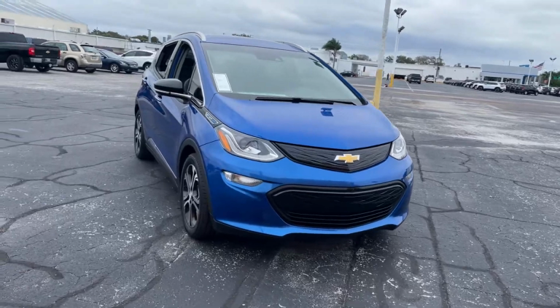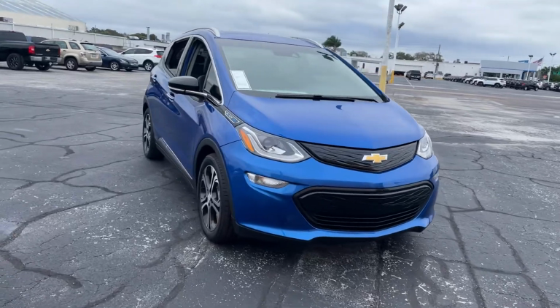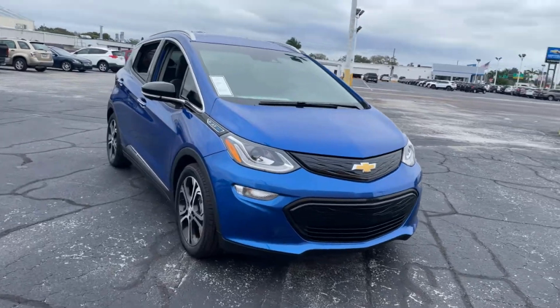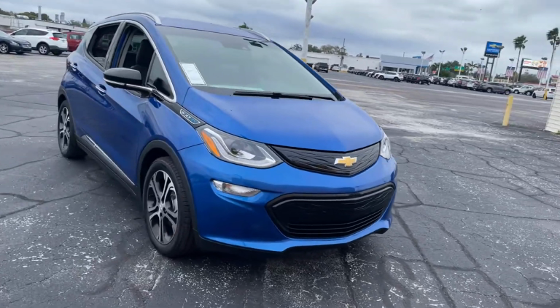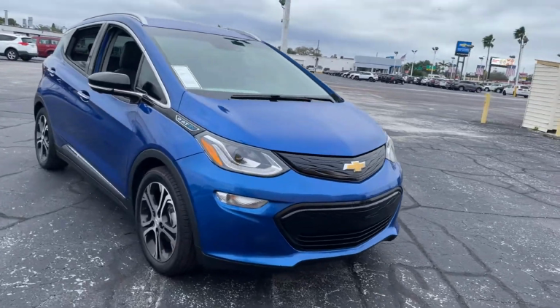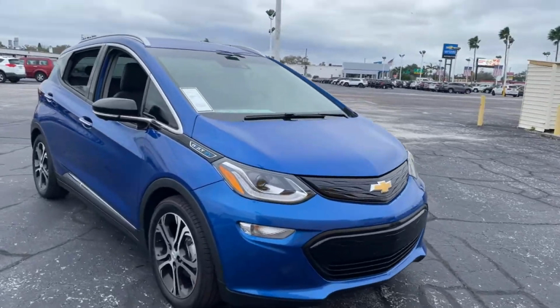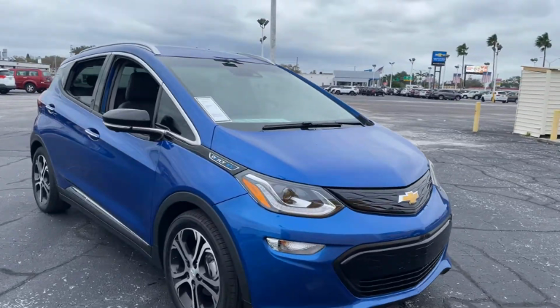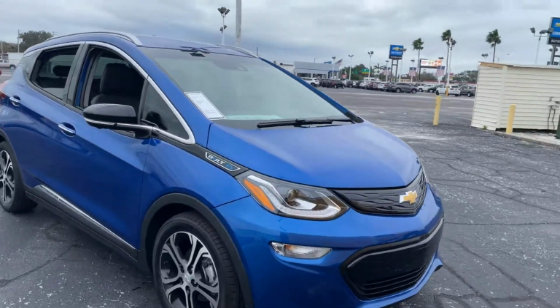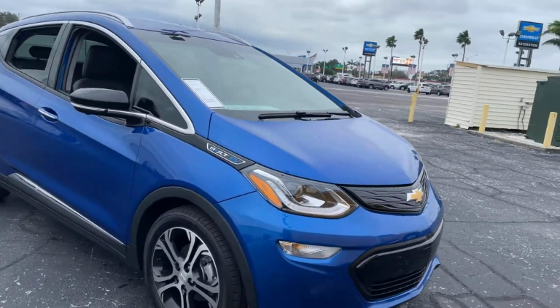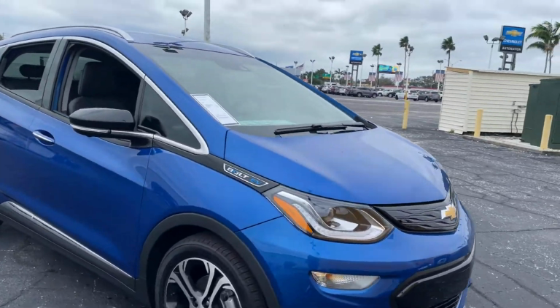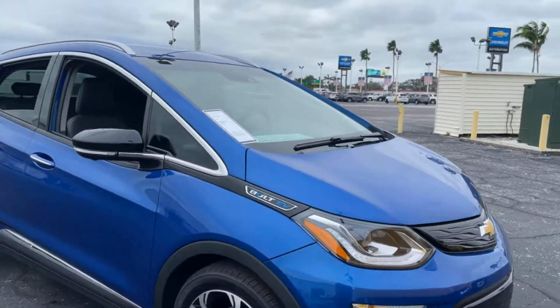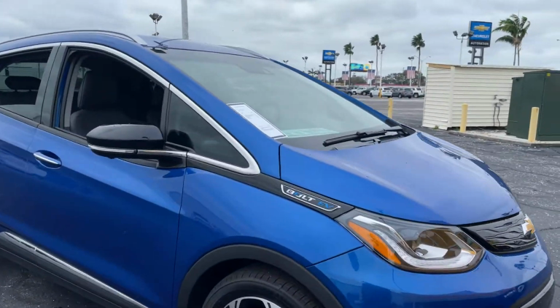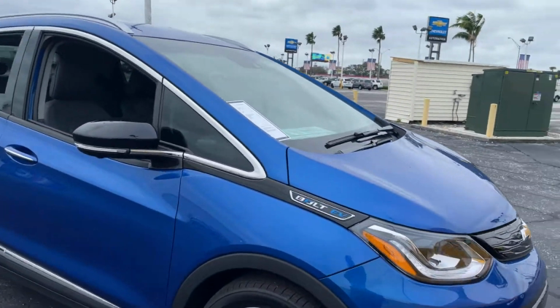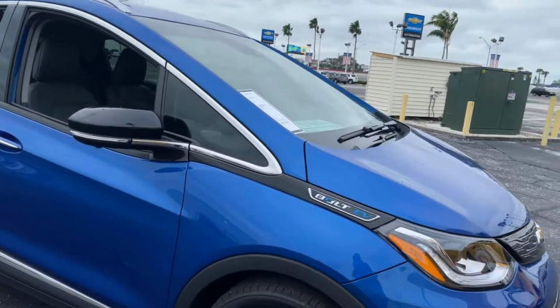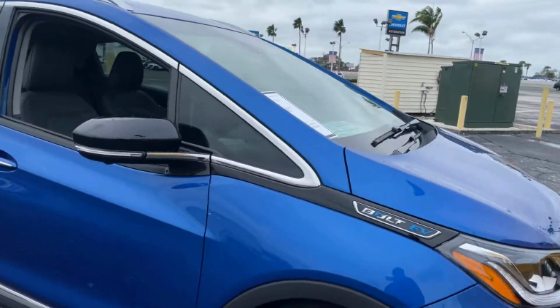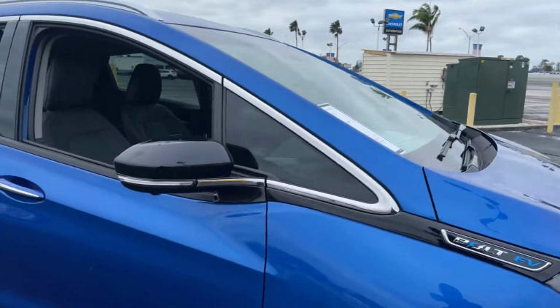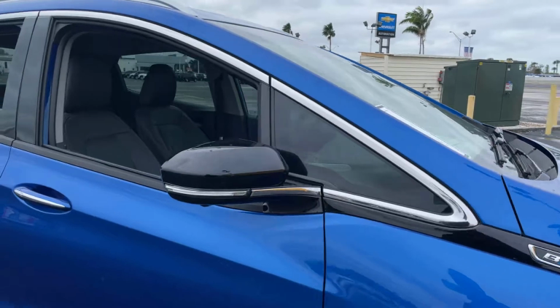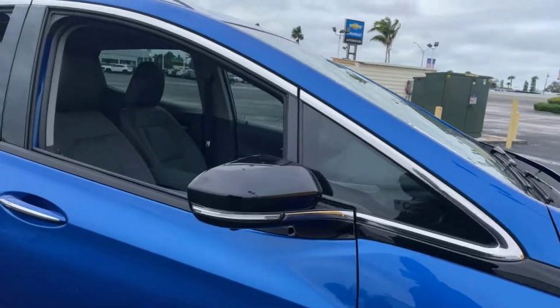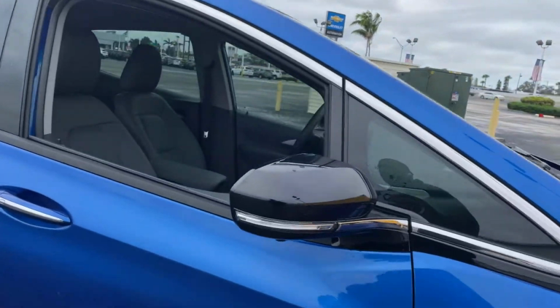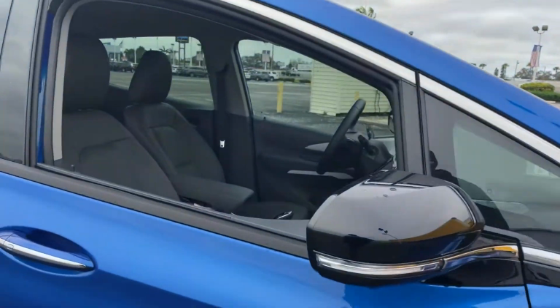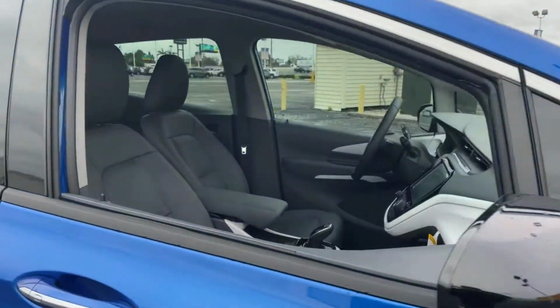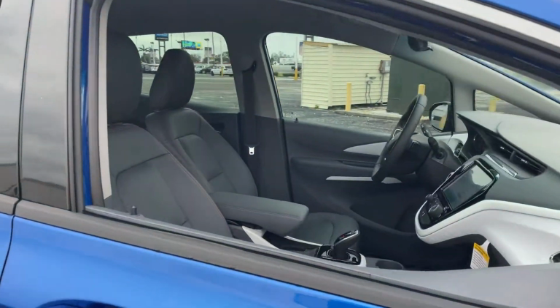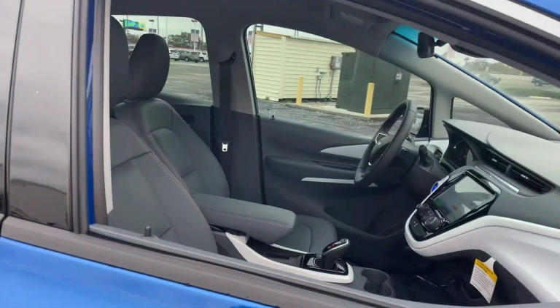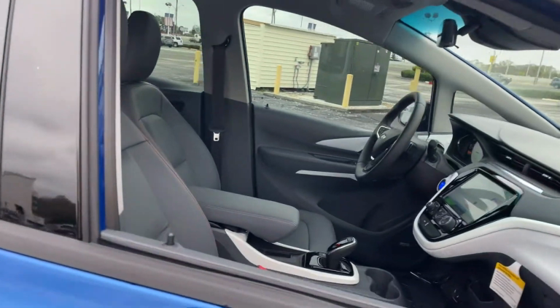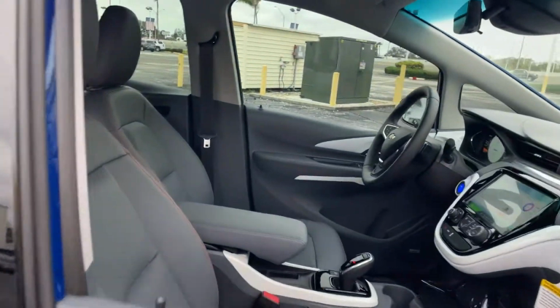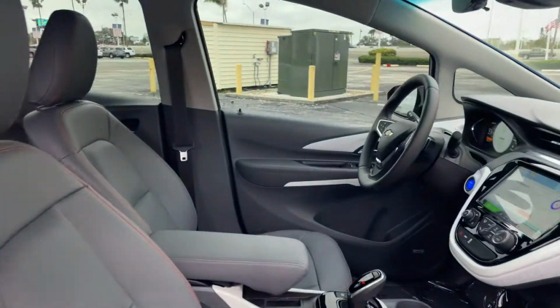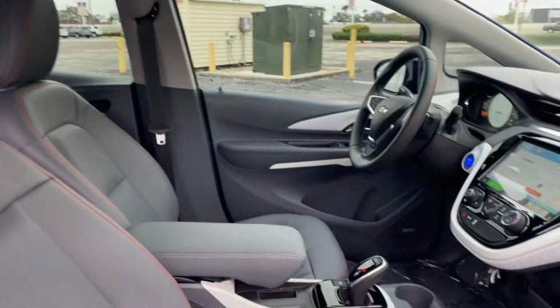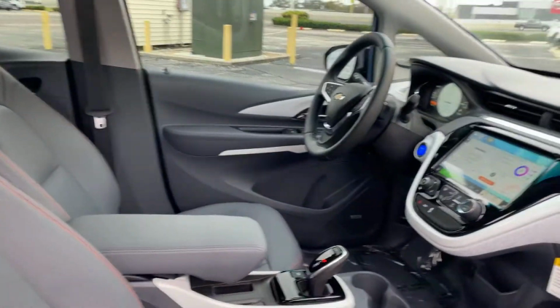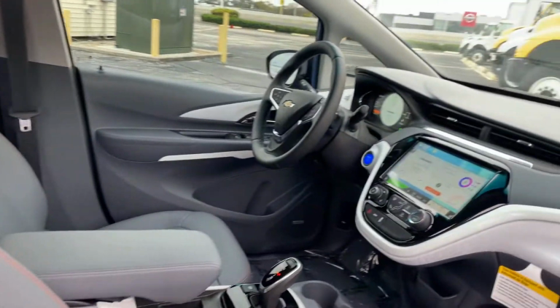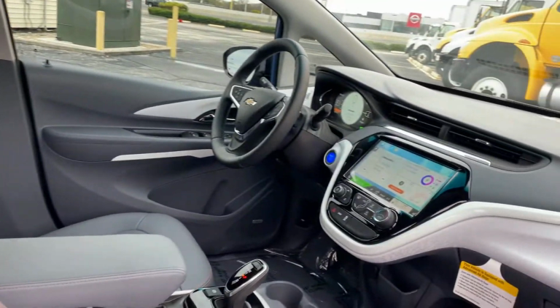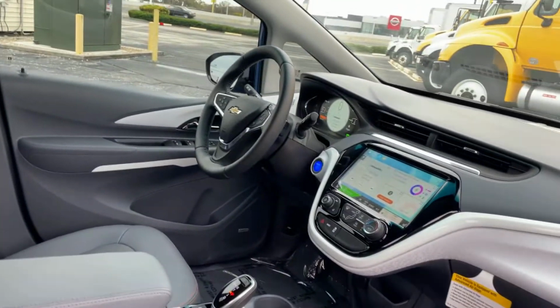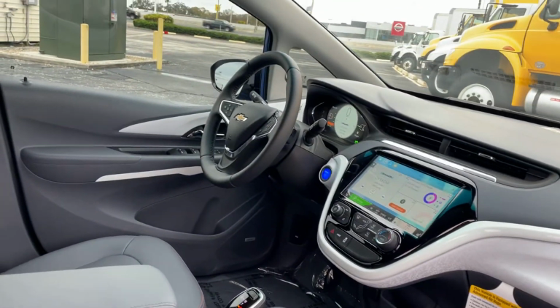This is a brand new 2020 Chevrolet Bolt, 3 mirror, blue over gray leather interior.